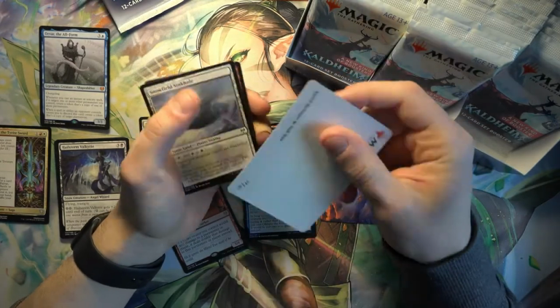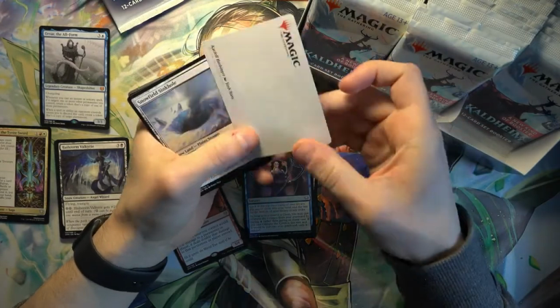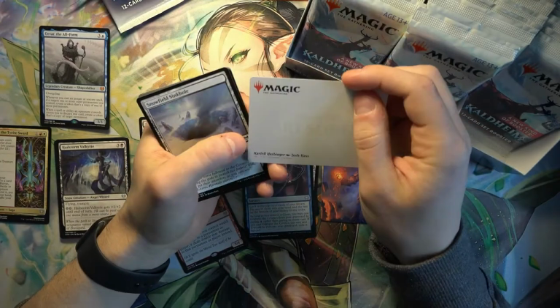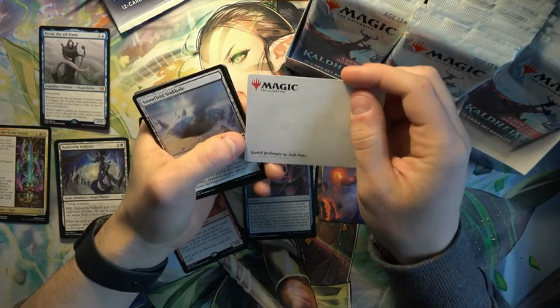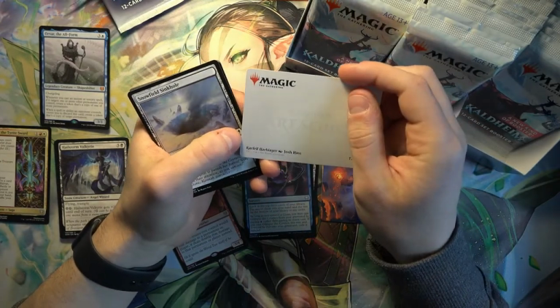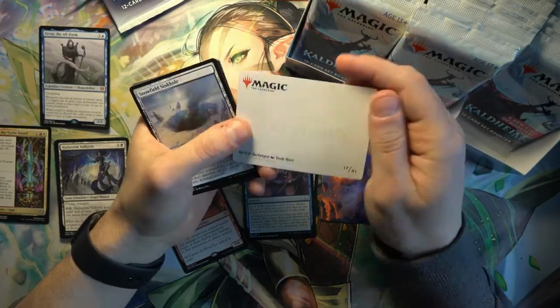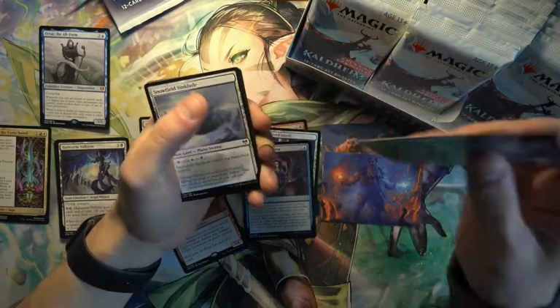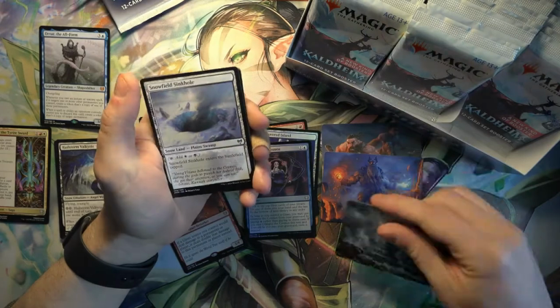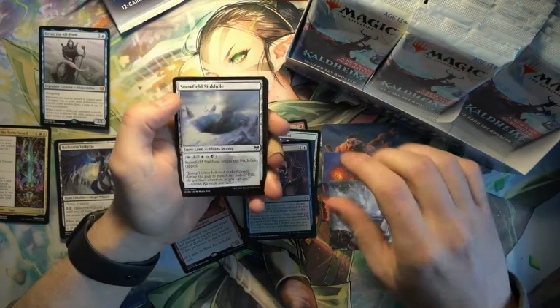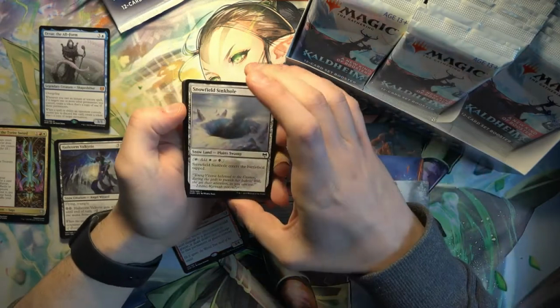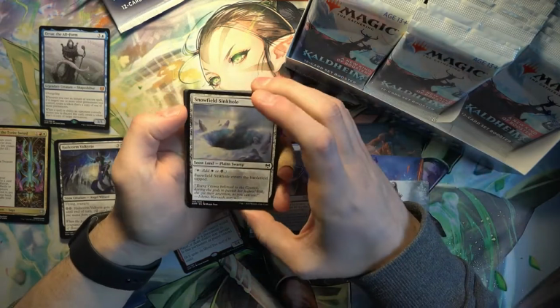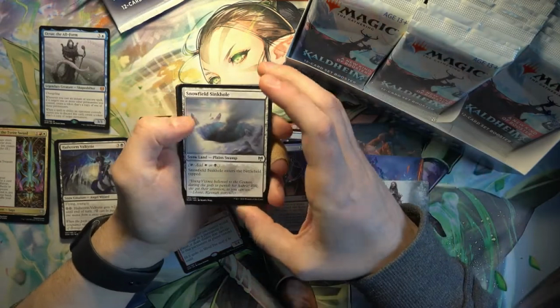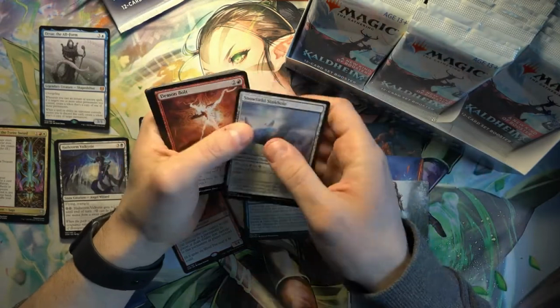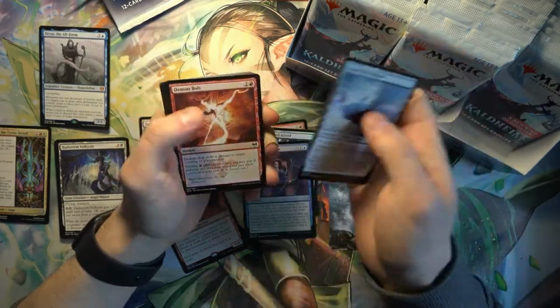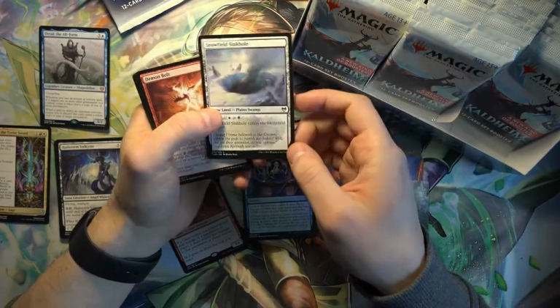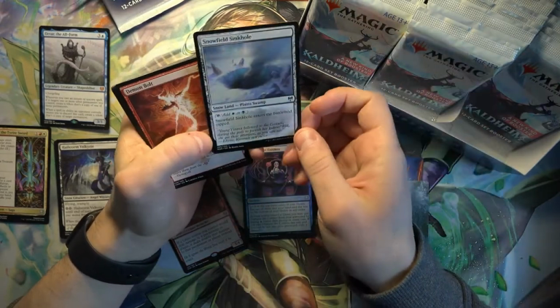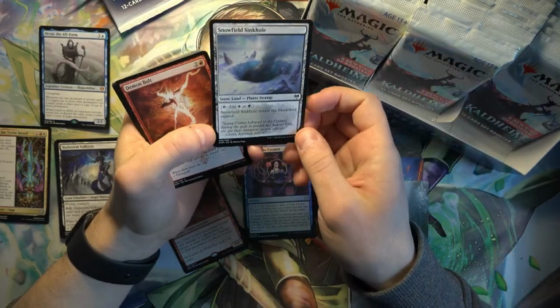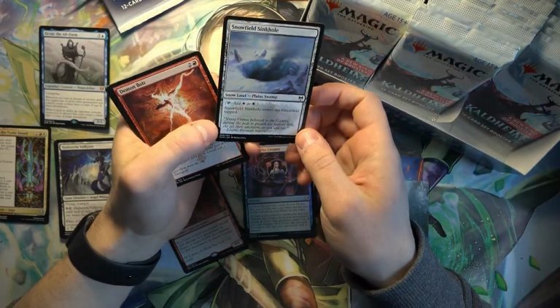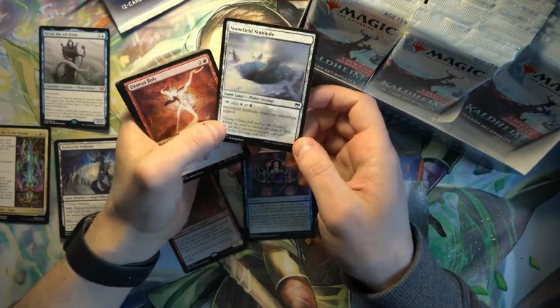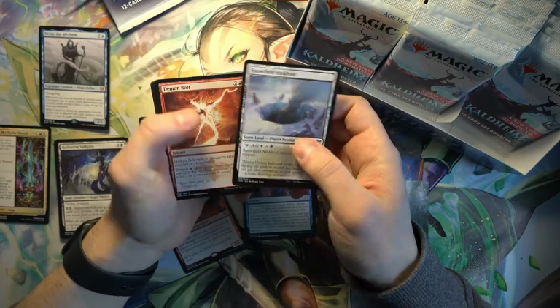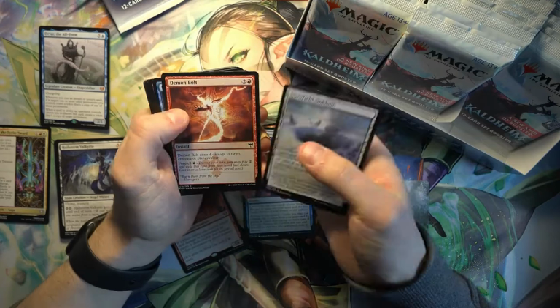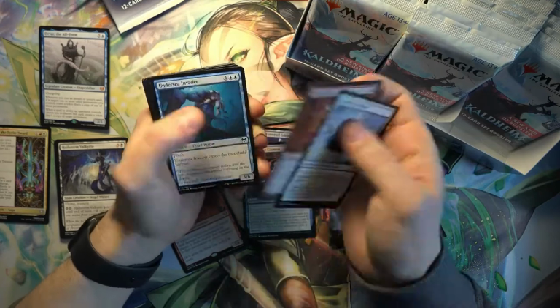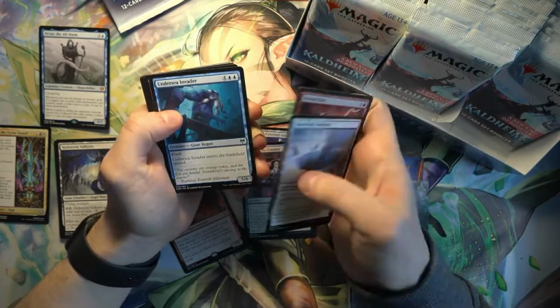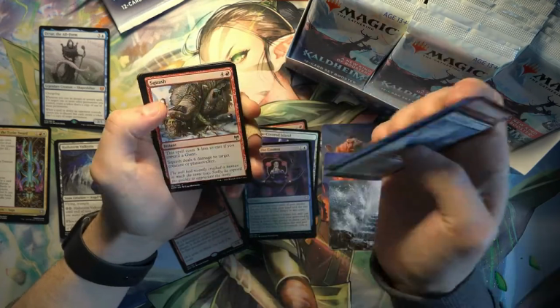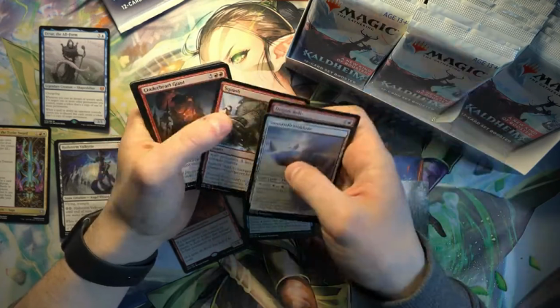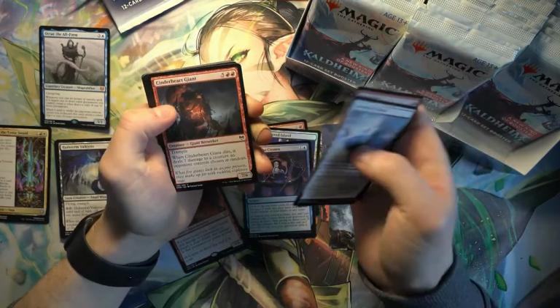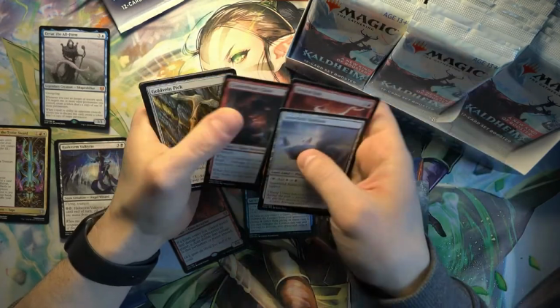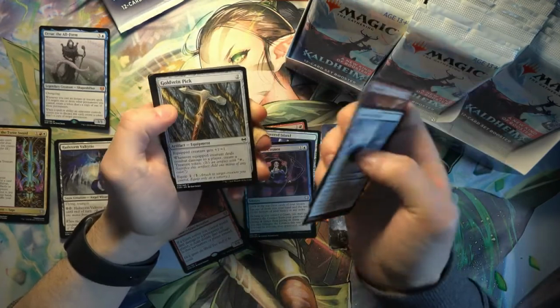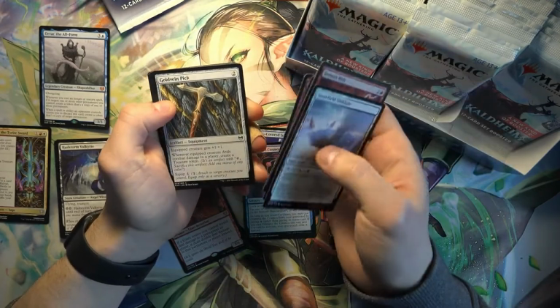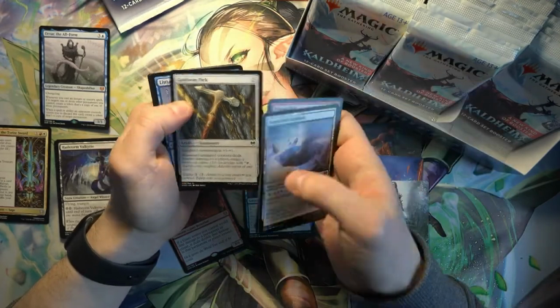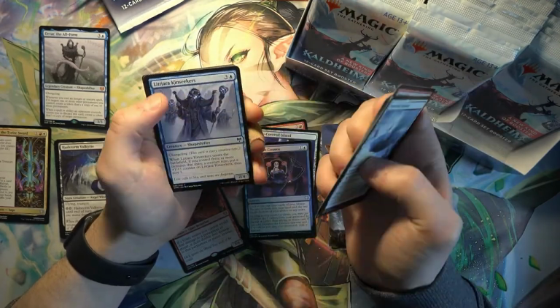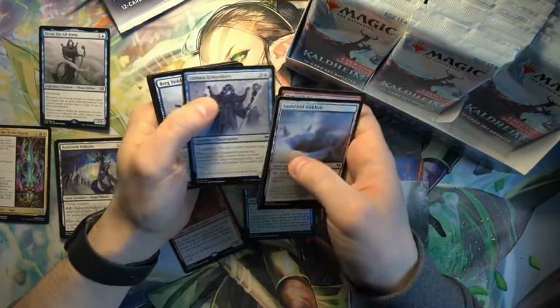What is this? Carfell Harbinger. They now have tapped Snowlands - decent common, I guess. Better than the usual tapped lands that come in every set.